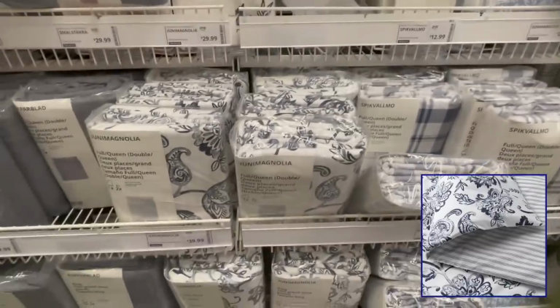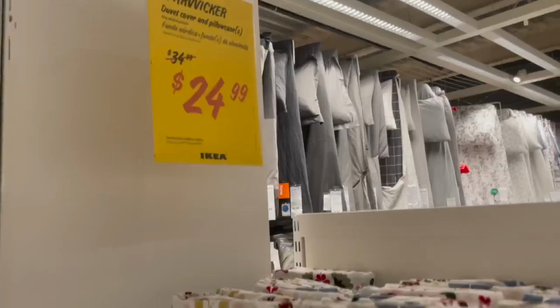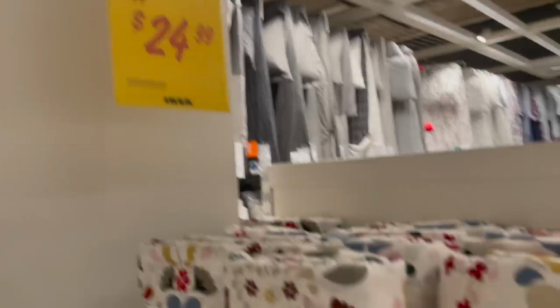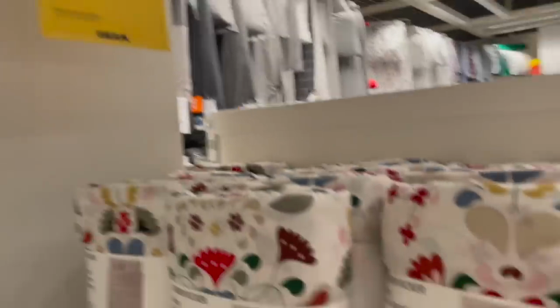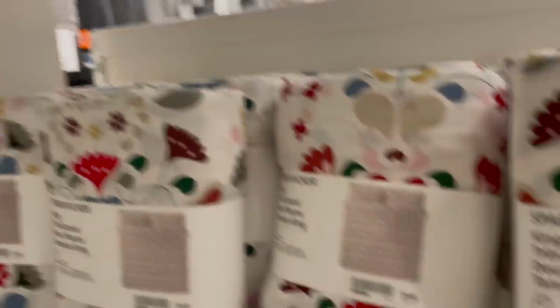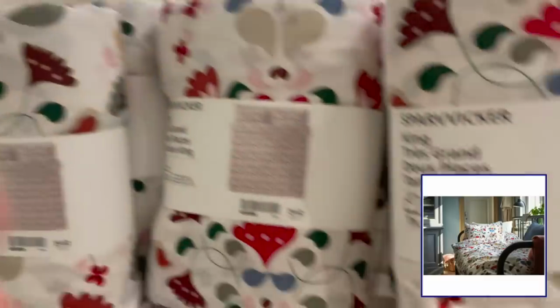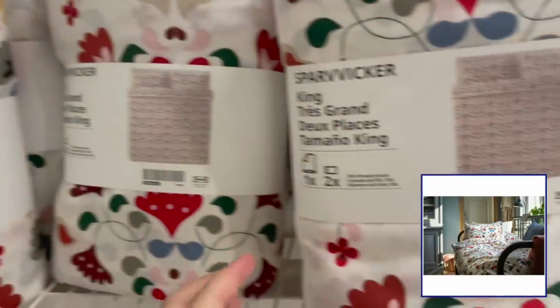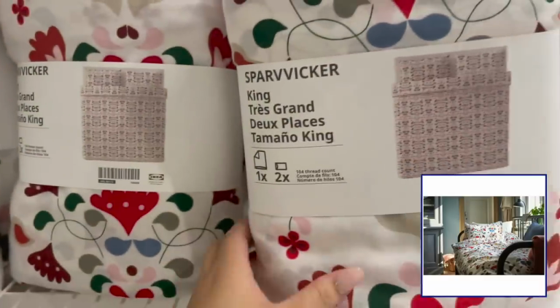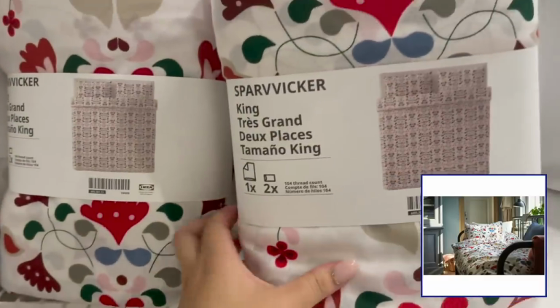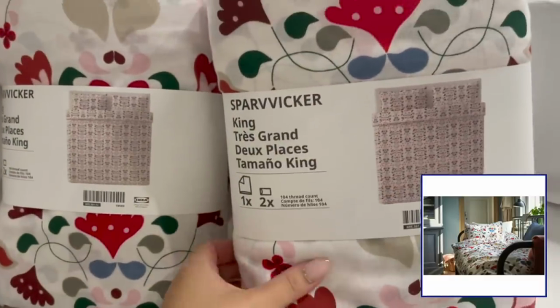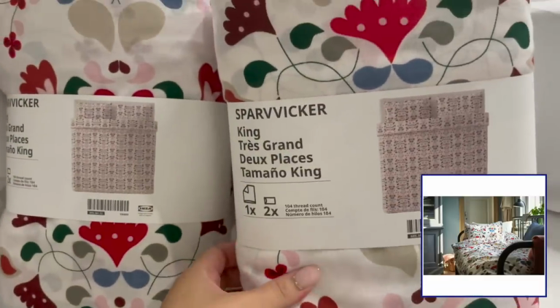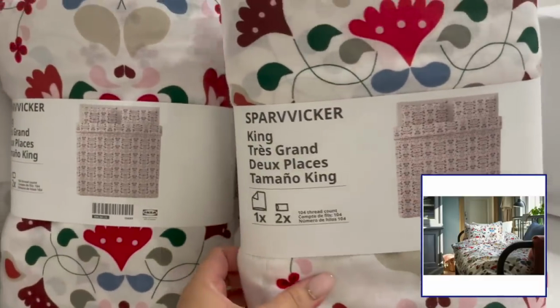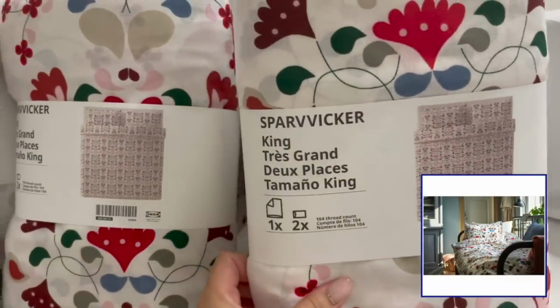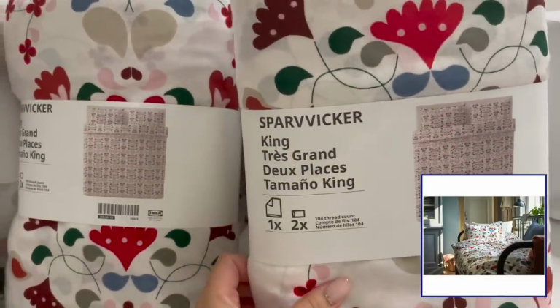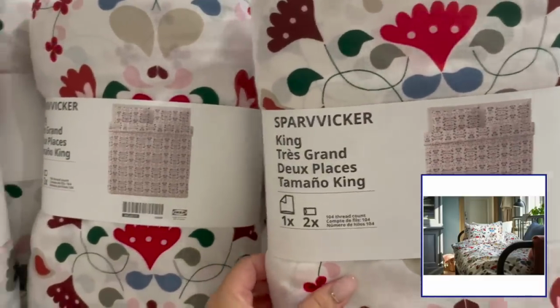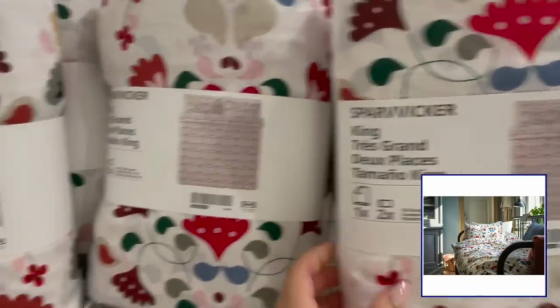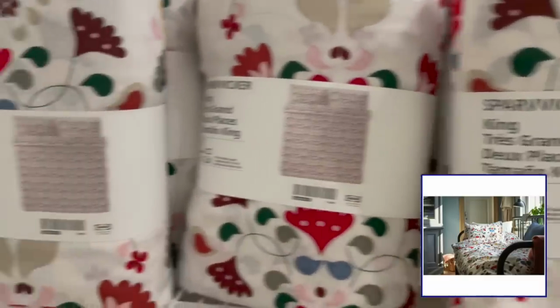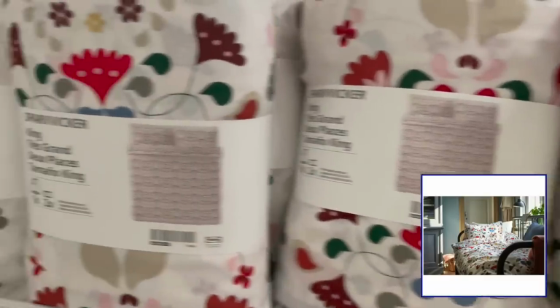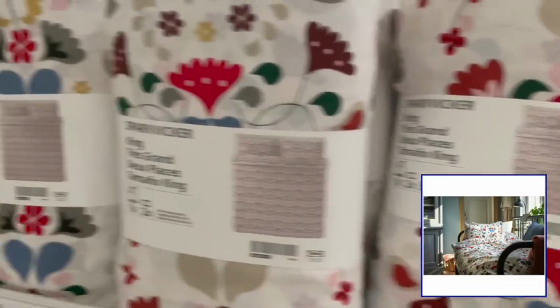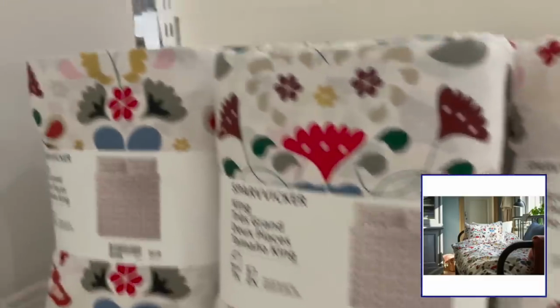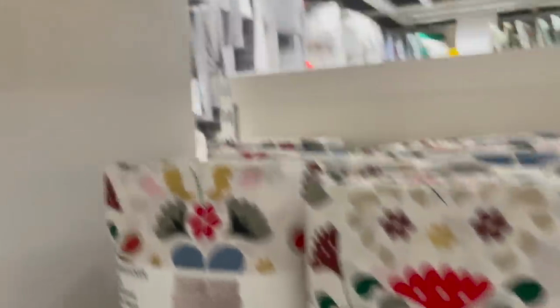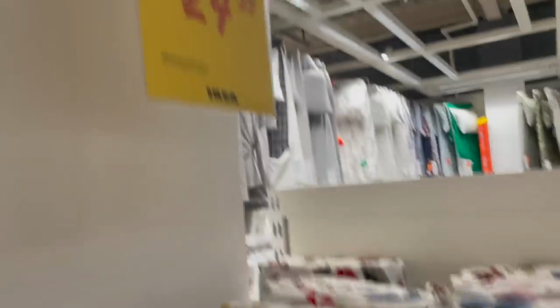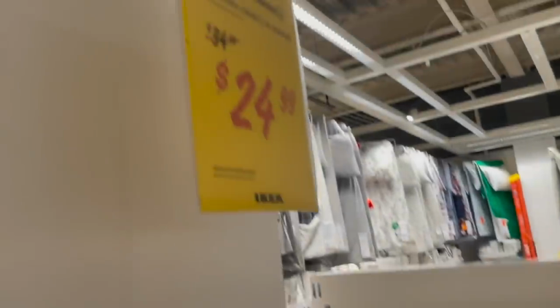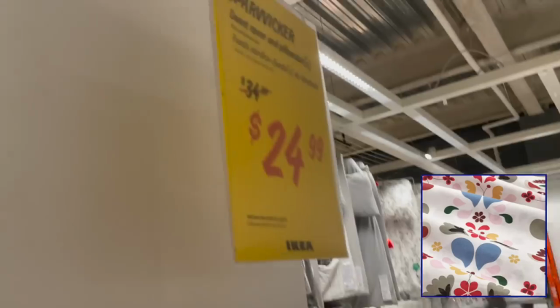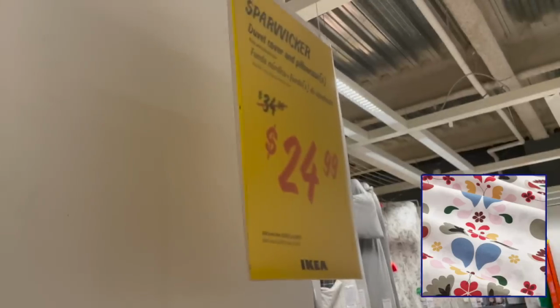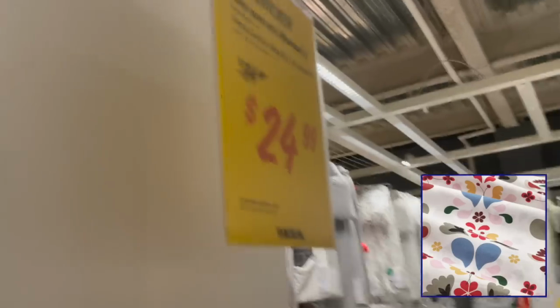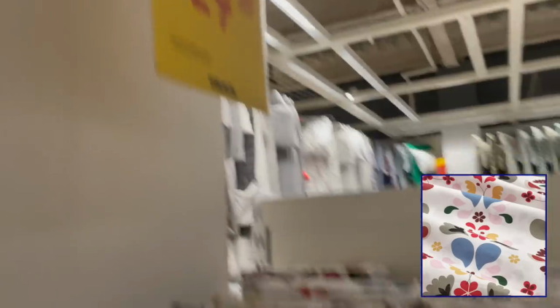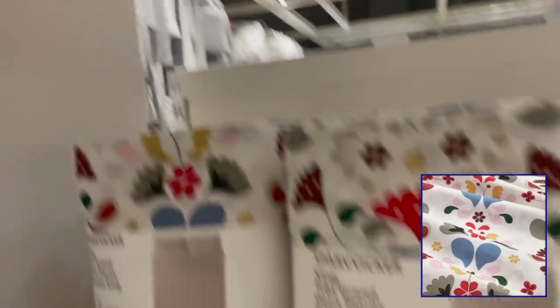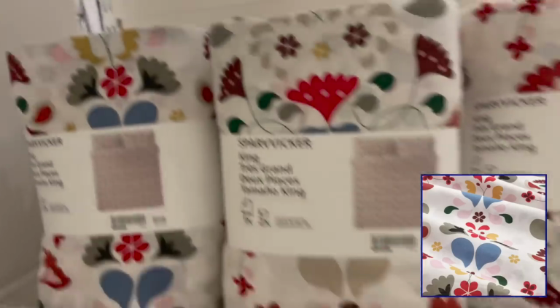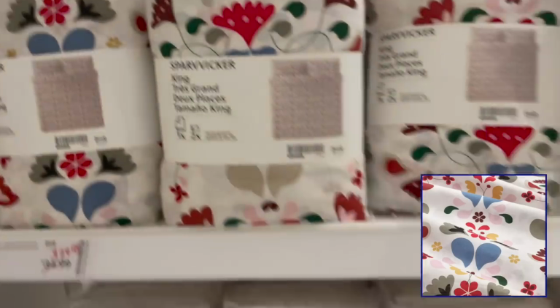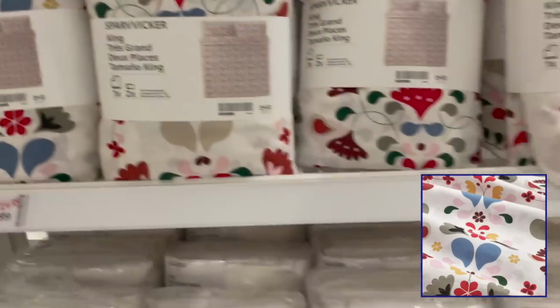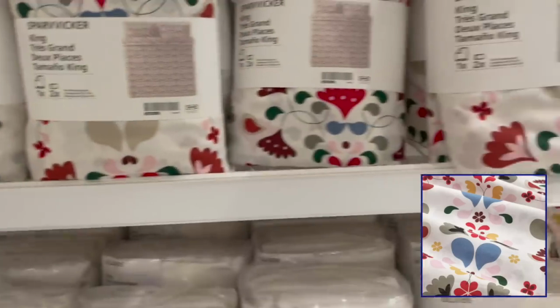I also see that in store they have tons of options on sale. Both the duvet cover and pillowcases are only $24.99.